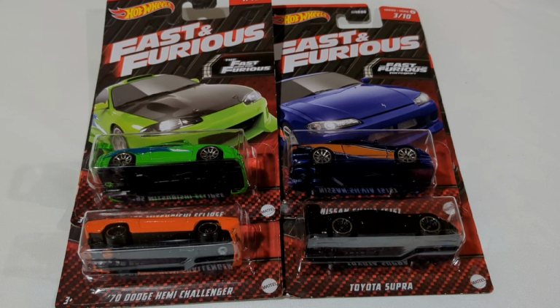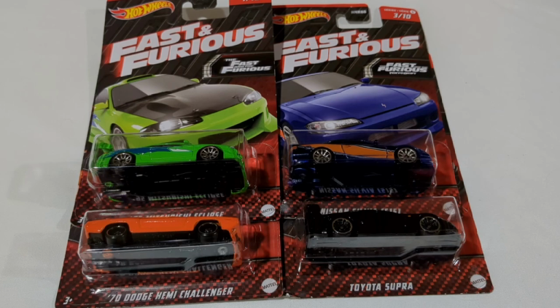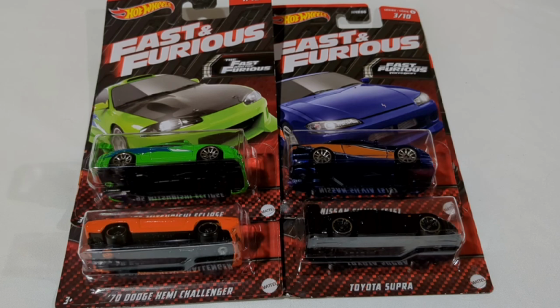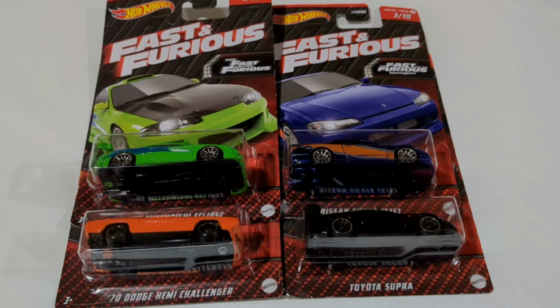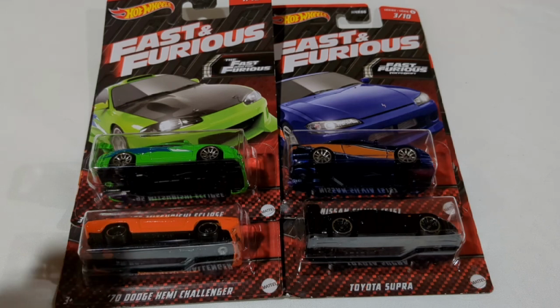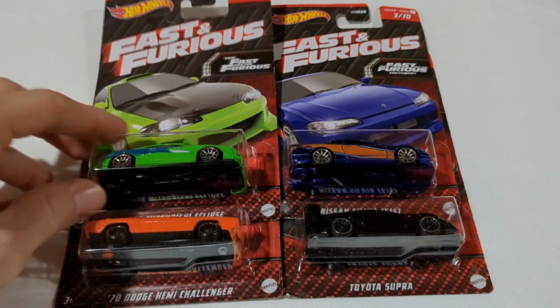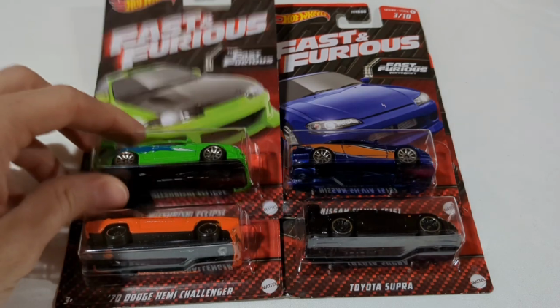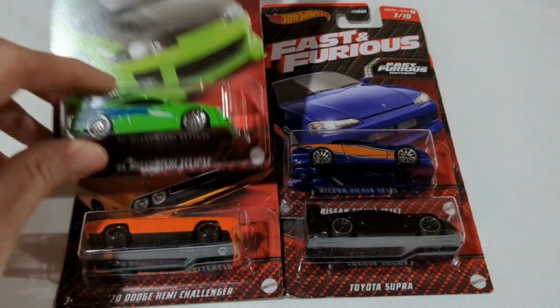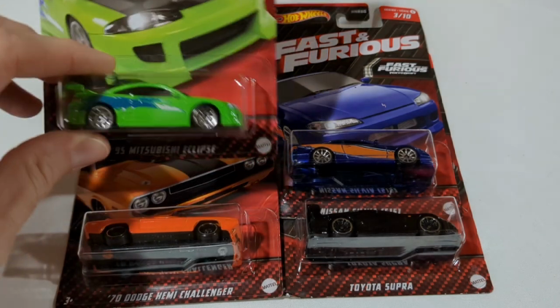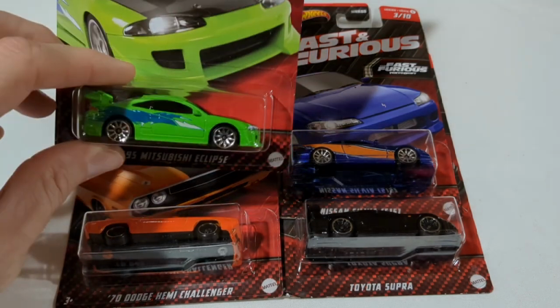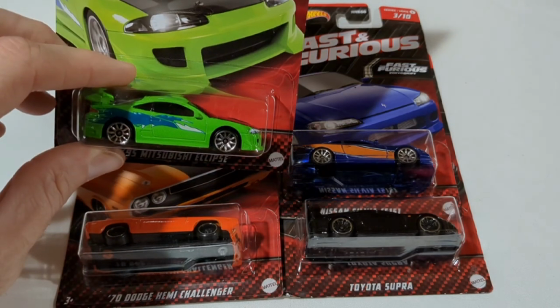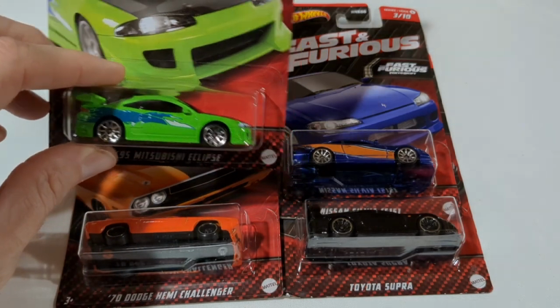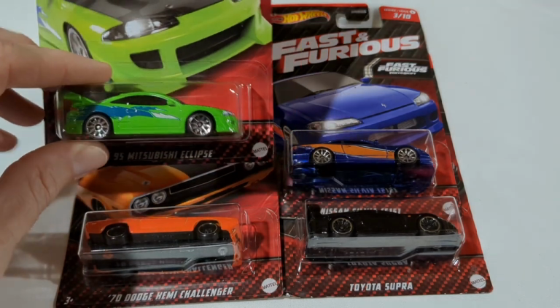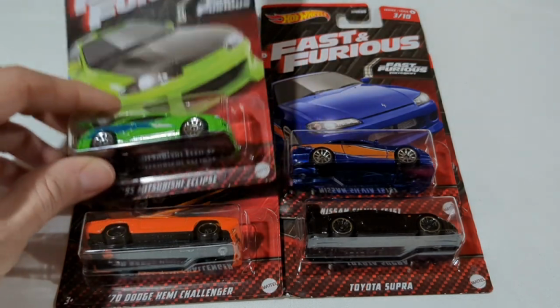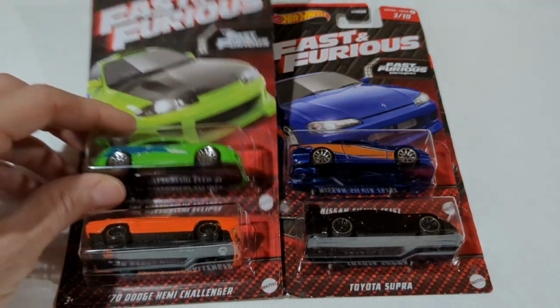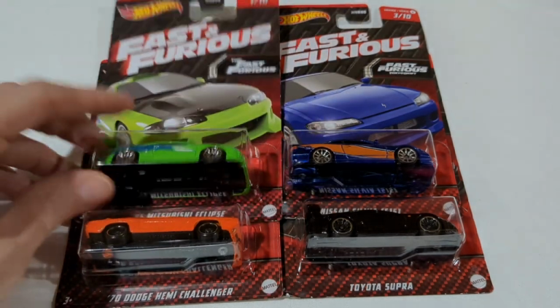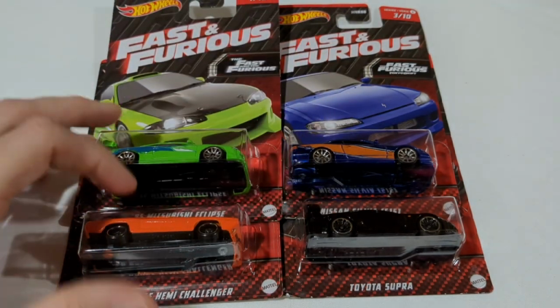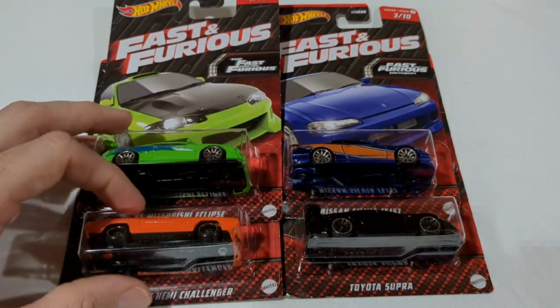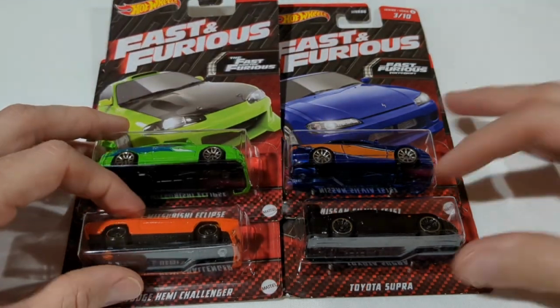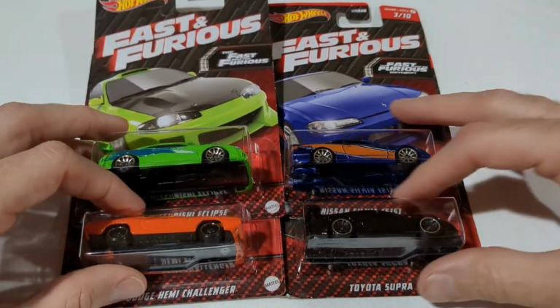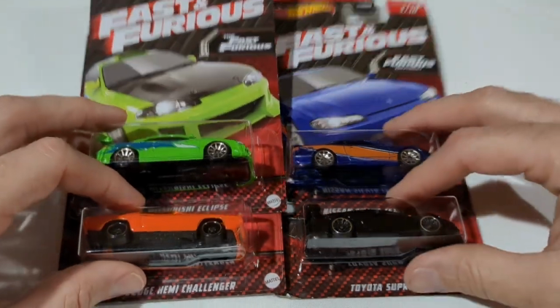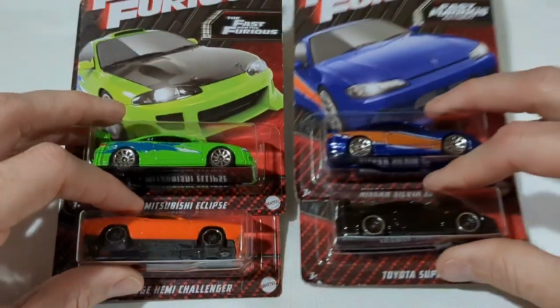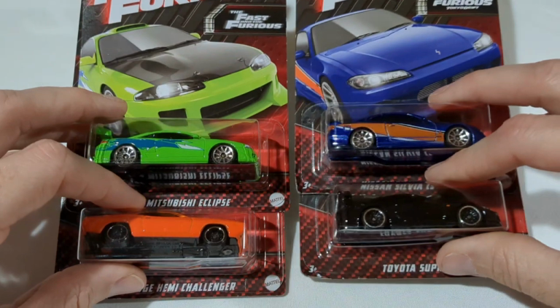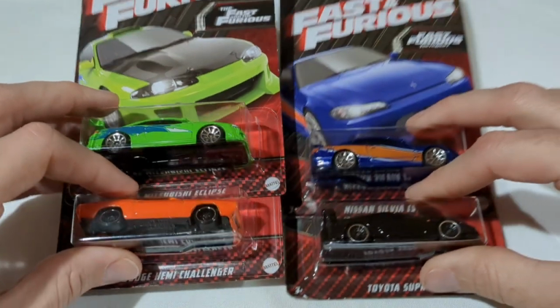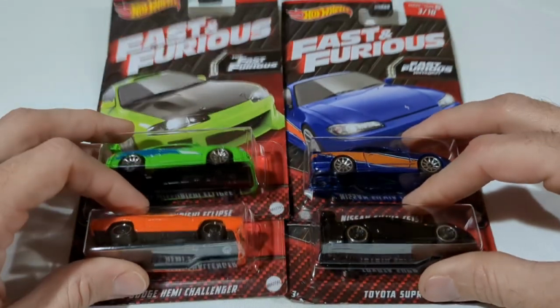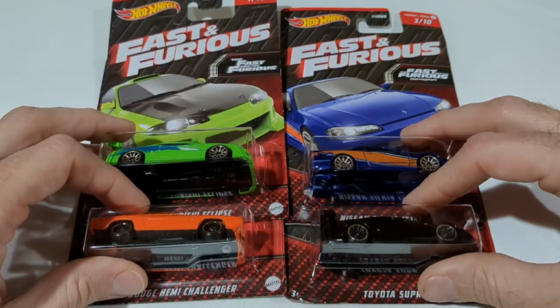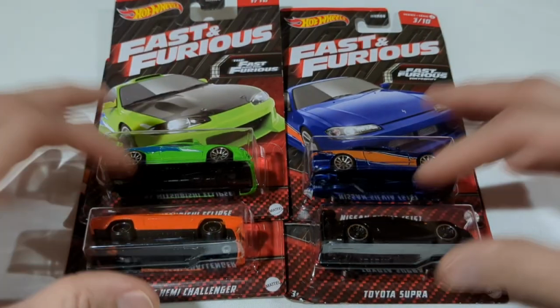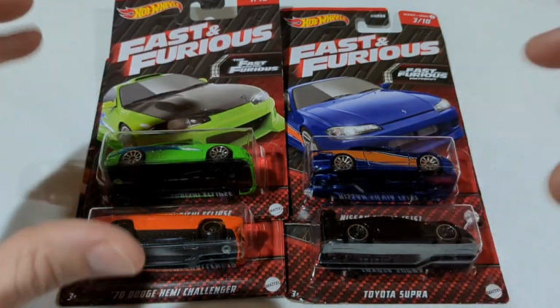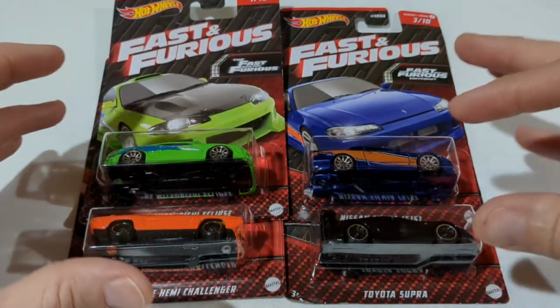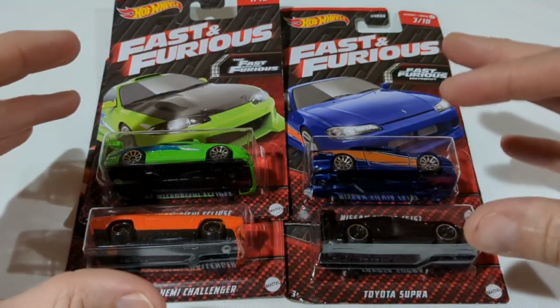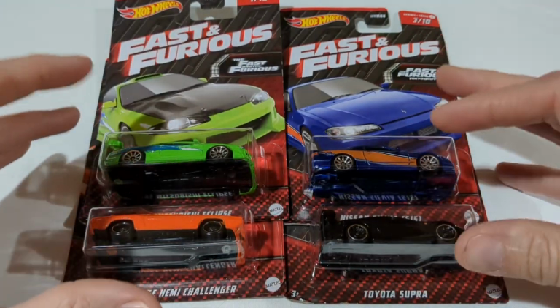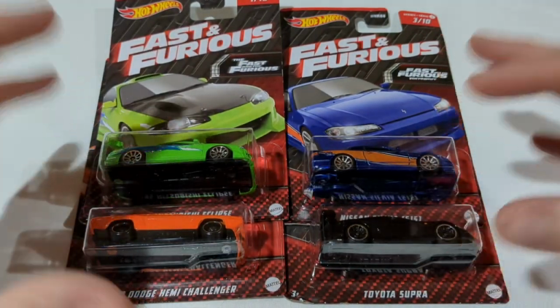With the way my week went I thought it would be better just to take a look at all my finds together on the tabletop here, so we're just going to go ahead and get into the cars.